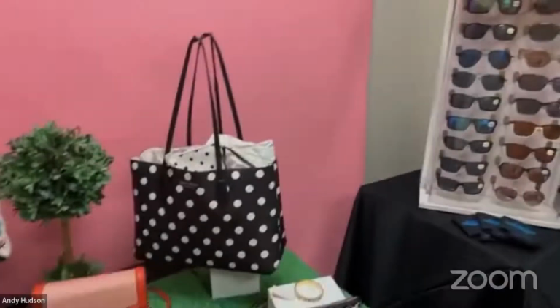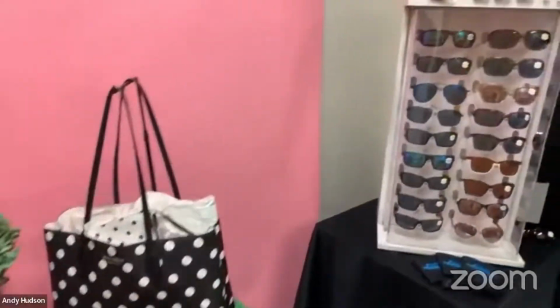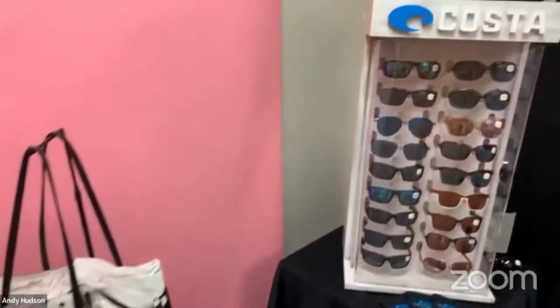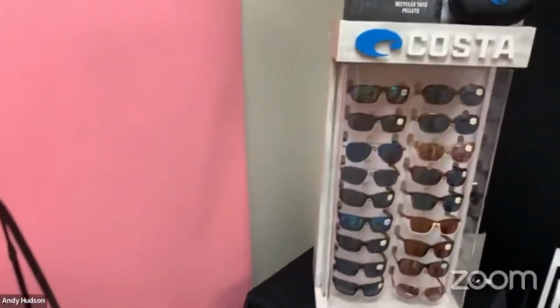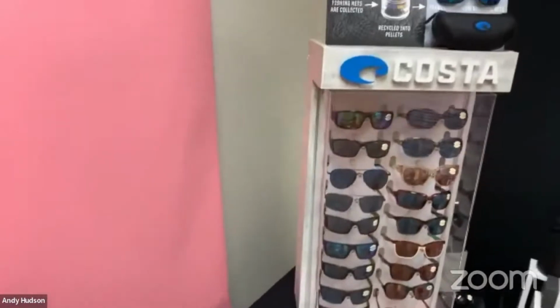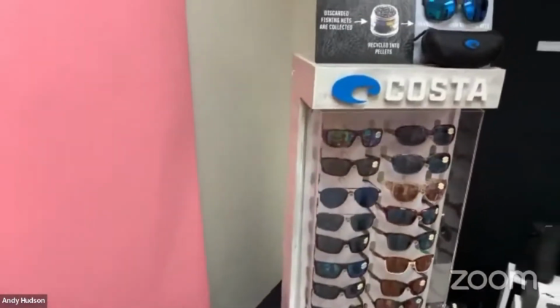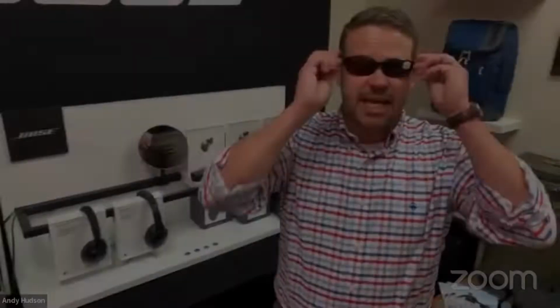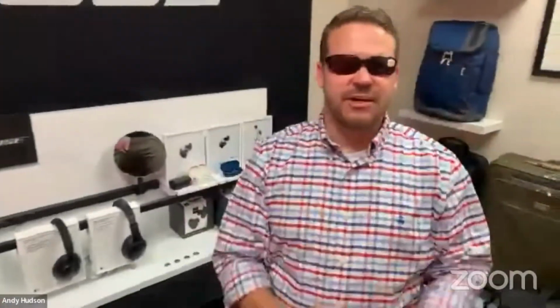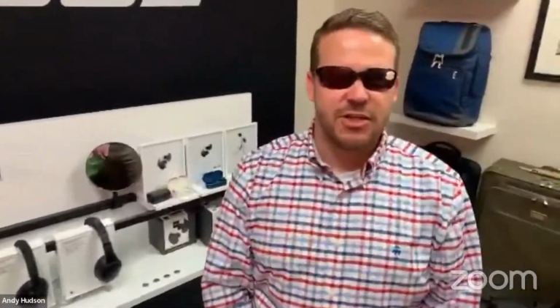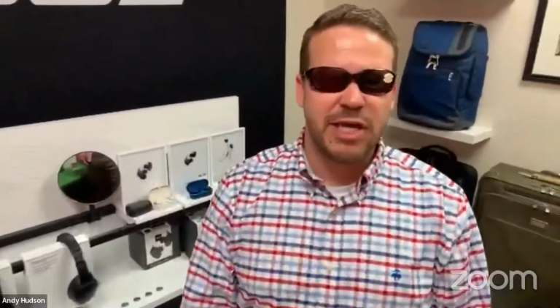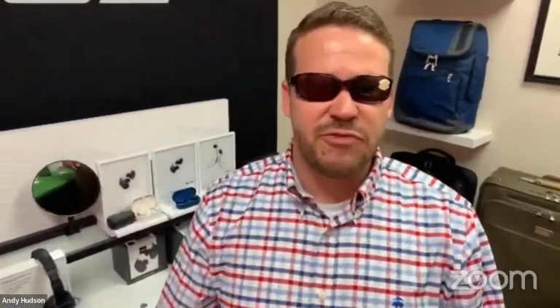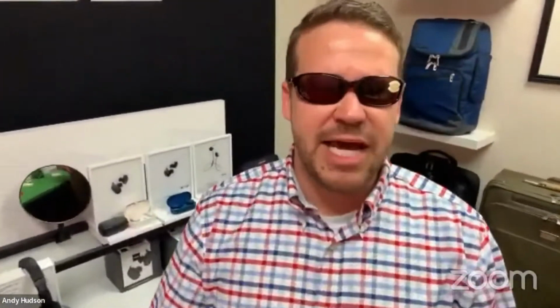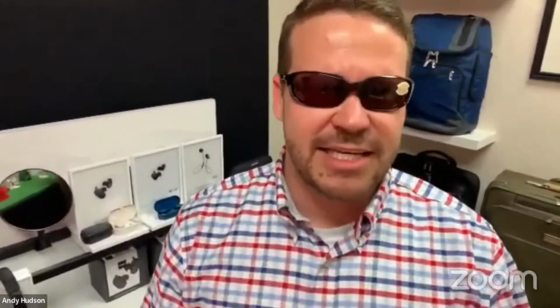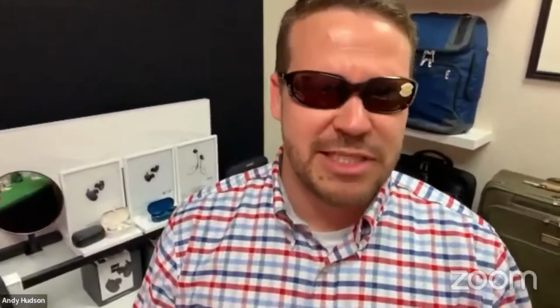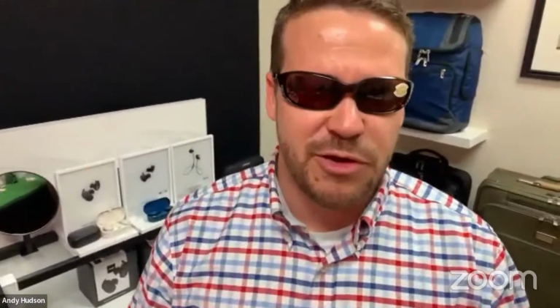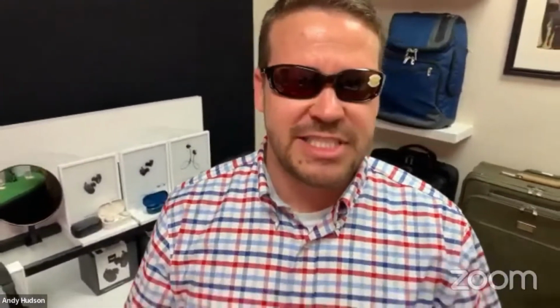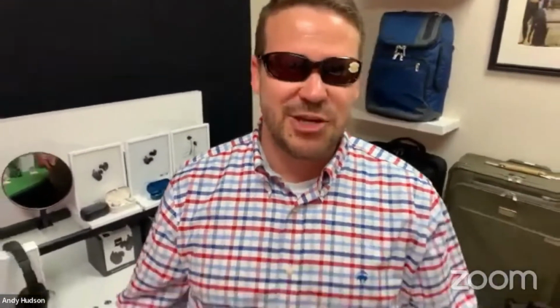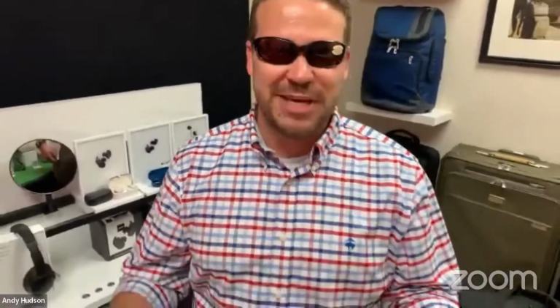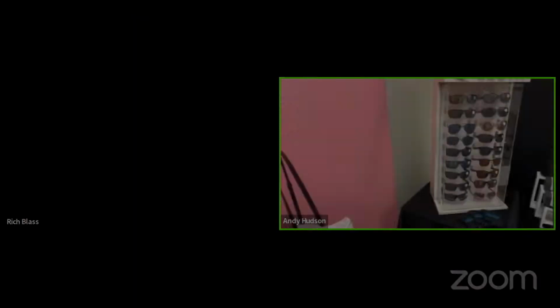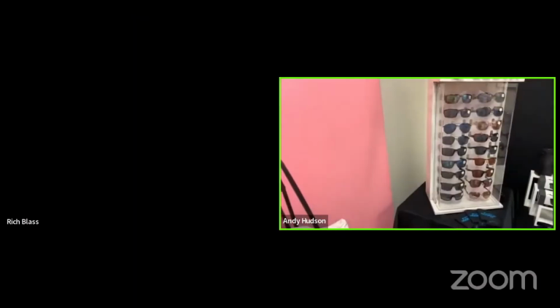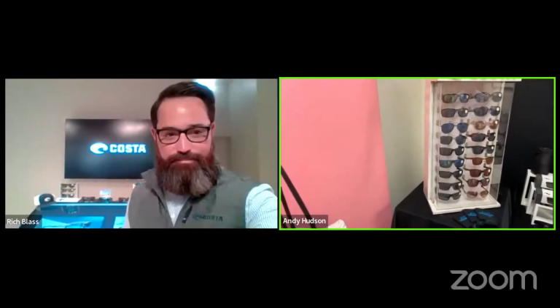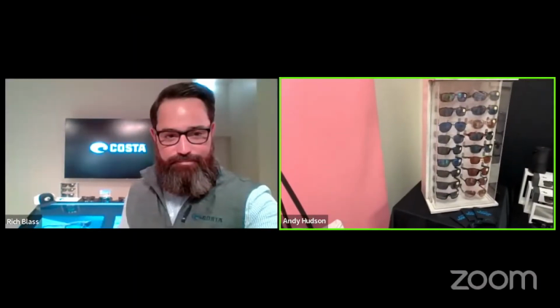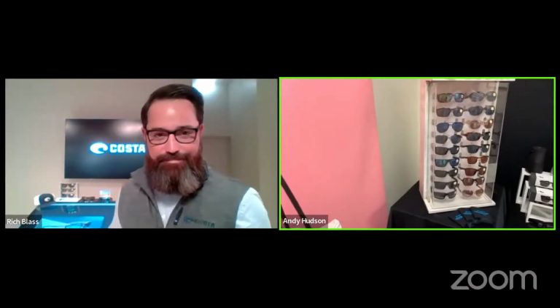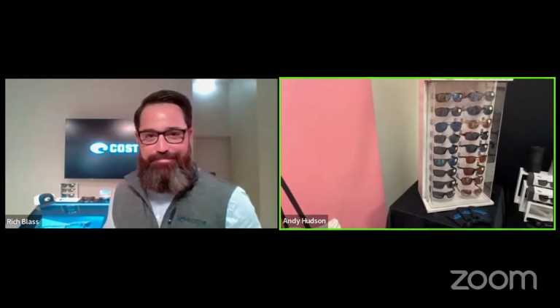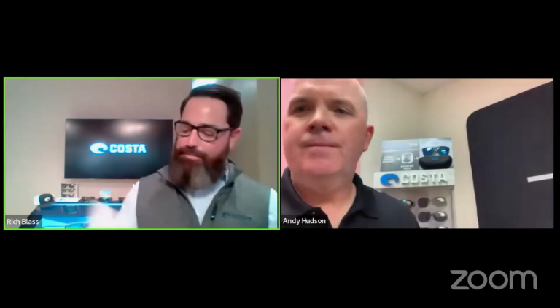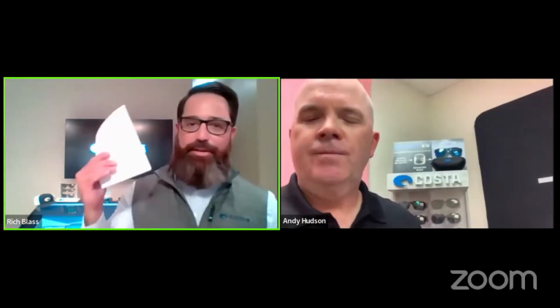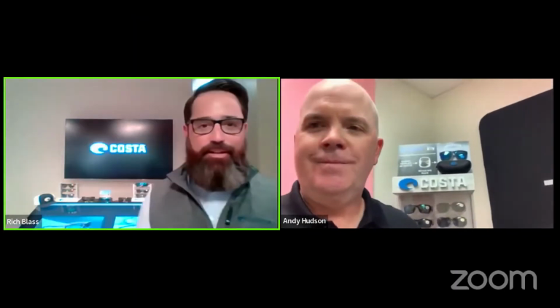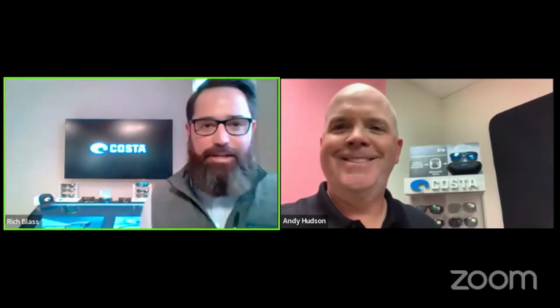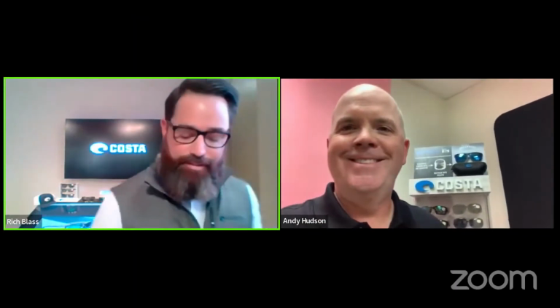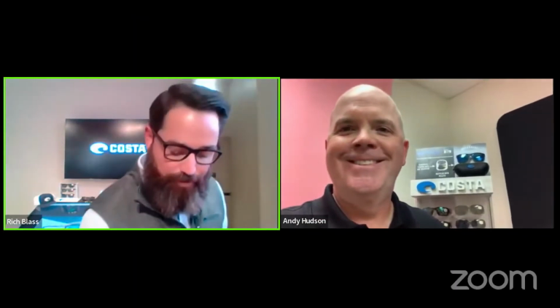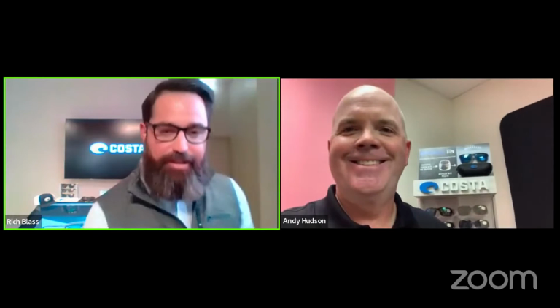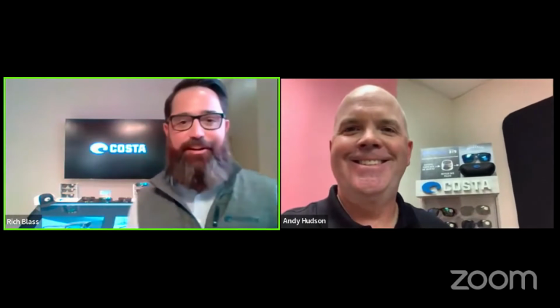And then here we go with Costa sunglasses. How do these look? You can give me some feedback in the comments — let me know if I should take them home with me. Welcome Rich Blass from the Costa team. I was just making my own little shopping list here from all your products.